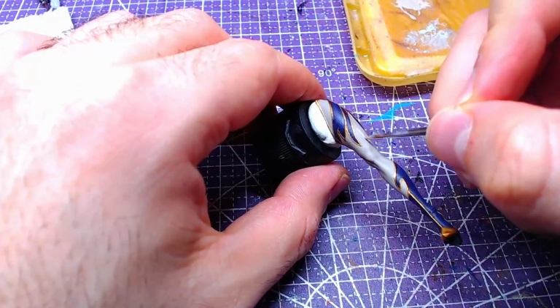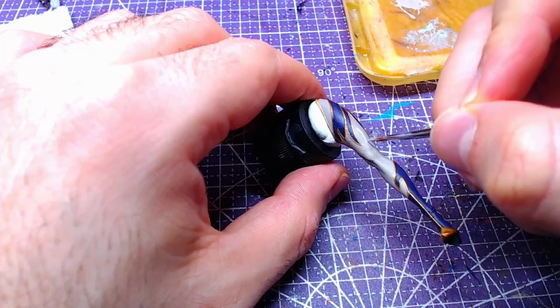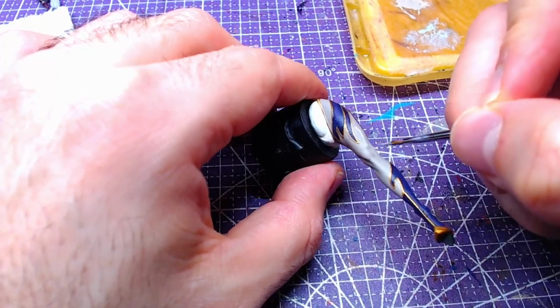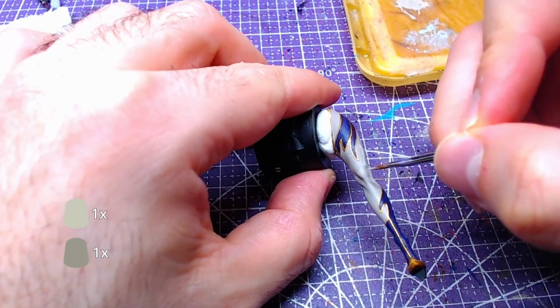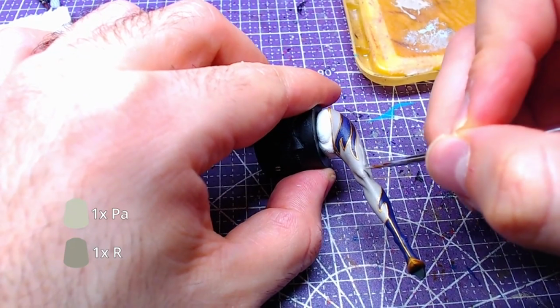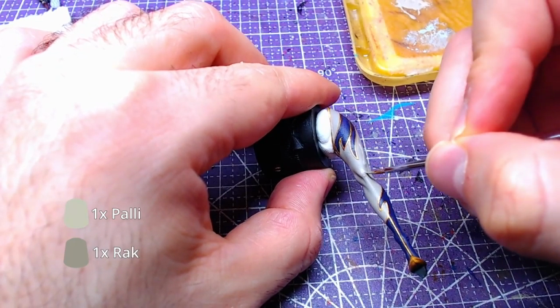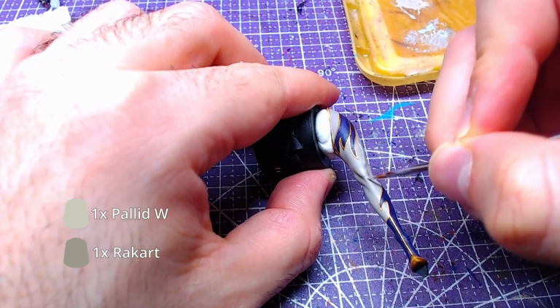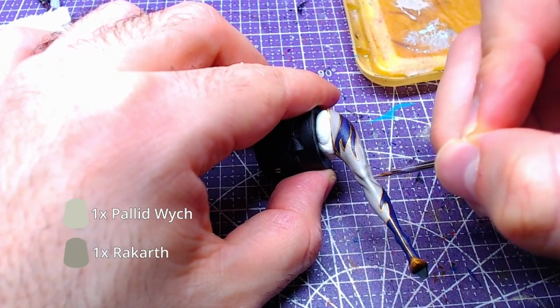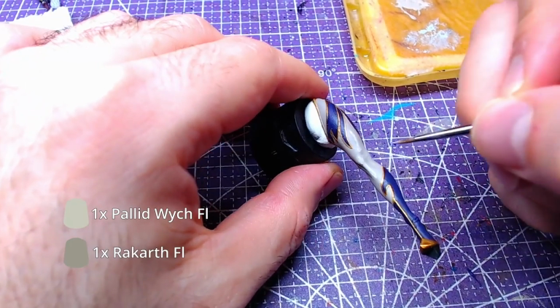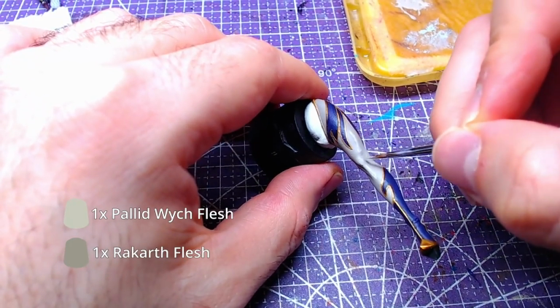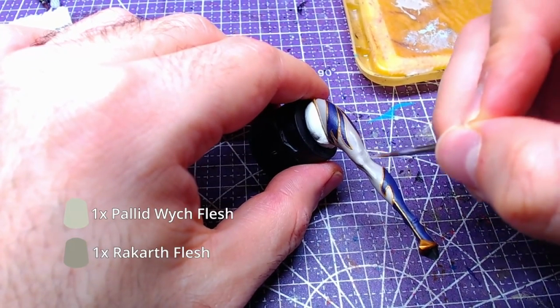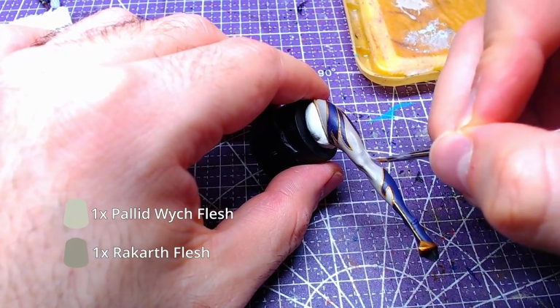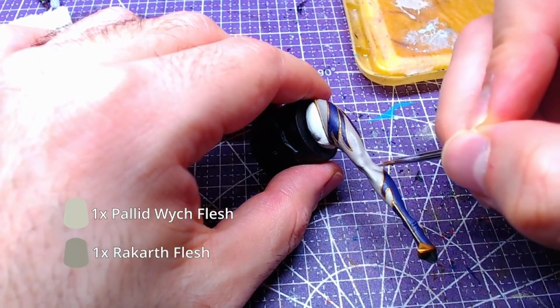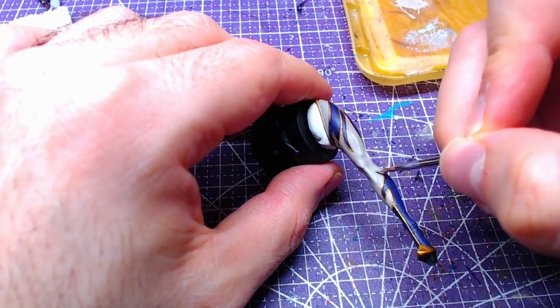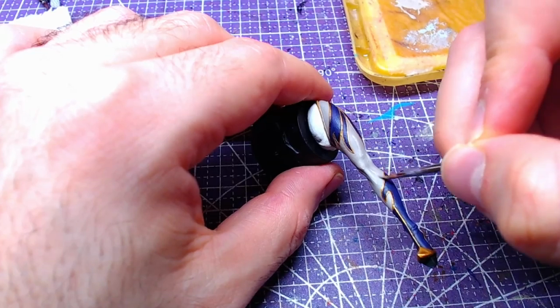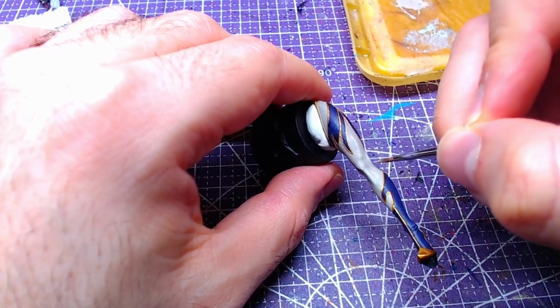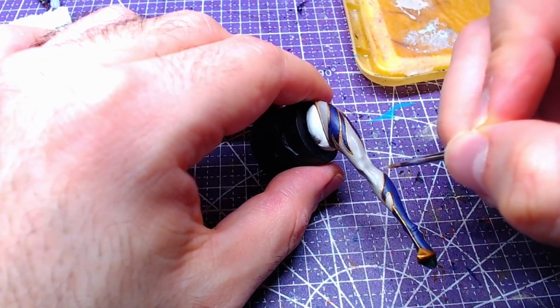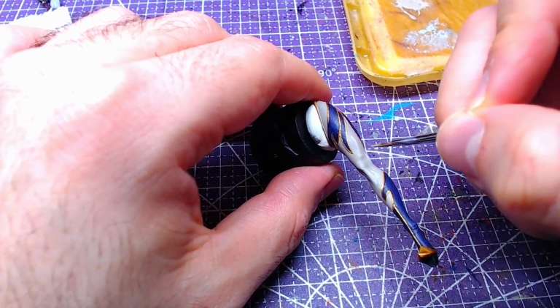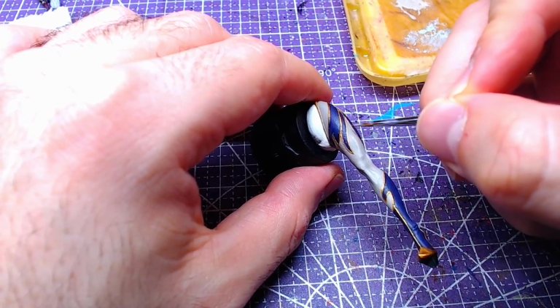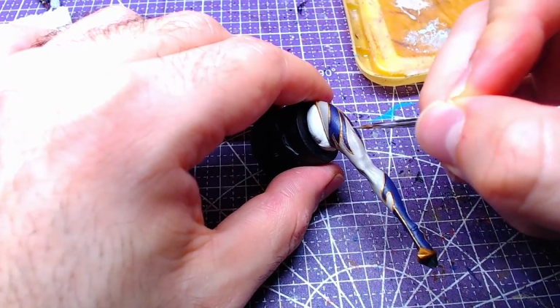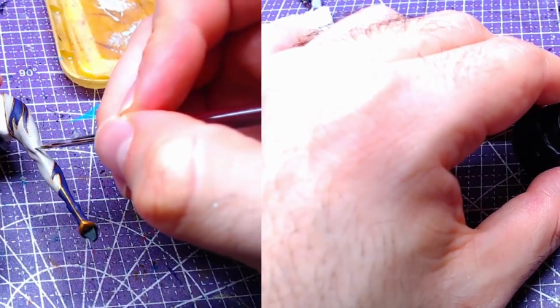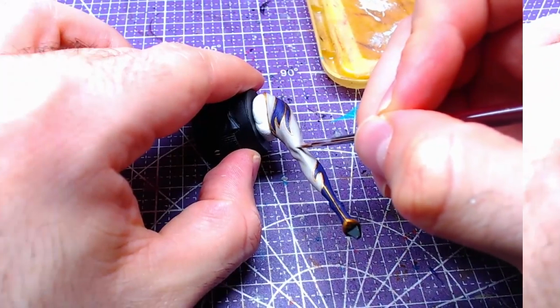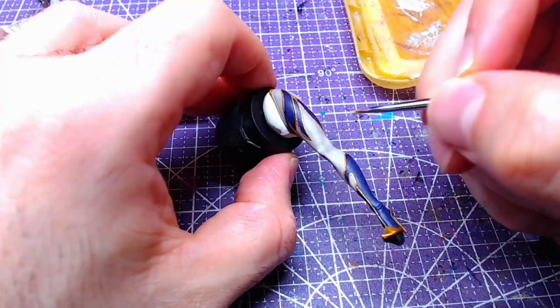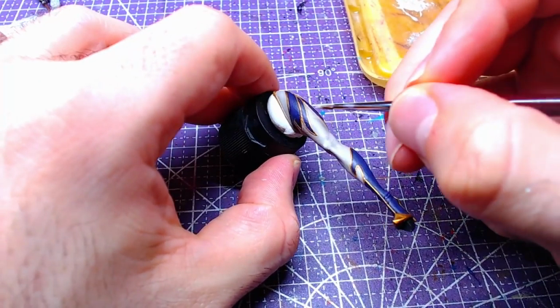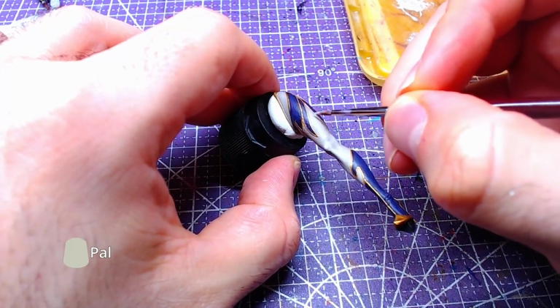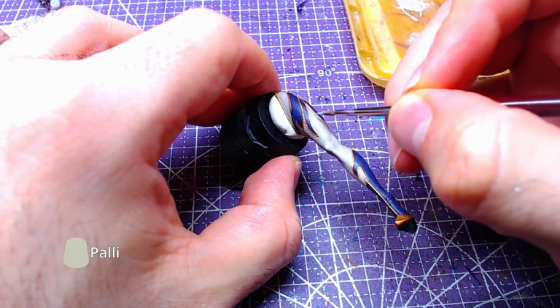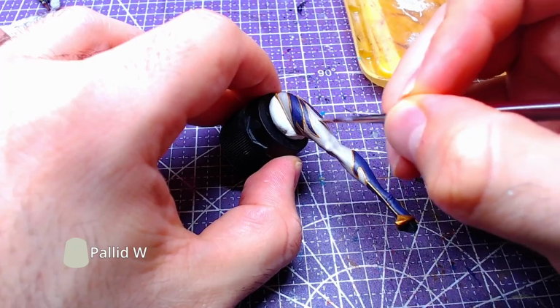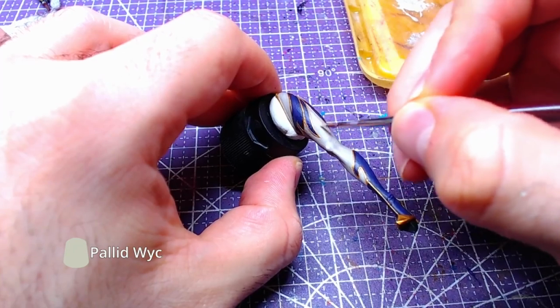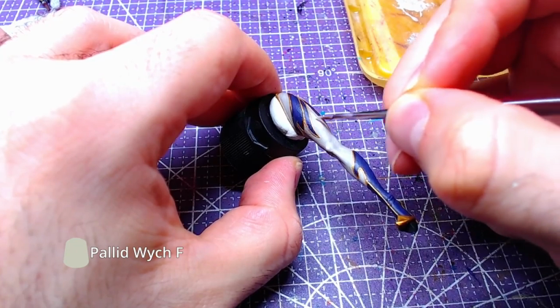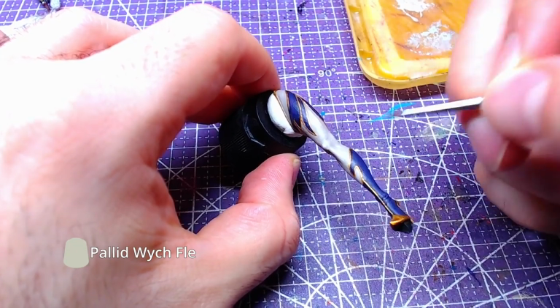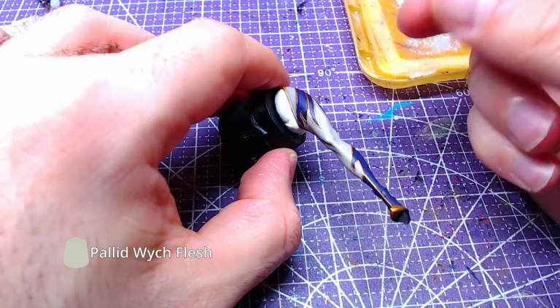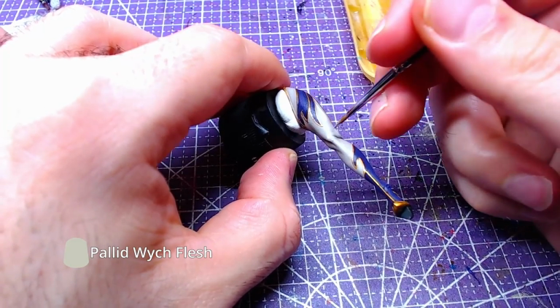Make a new one-to-one mix of Rock Card Flesh and Pallet Witch Flesh and start making highlights on the skin. We shall finish off the piece with details of pure Pallet Witch Flesh.